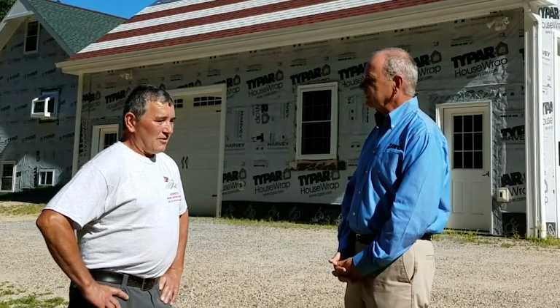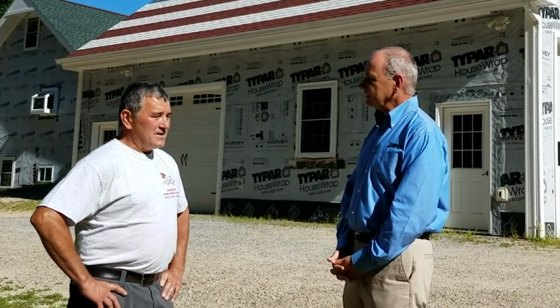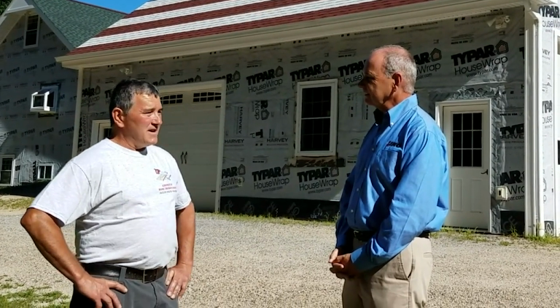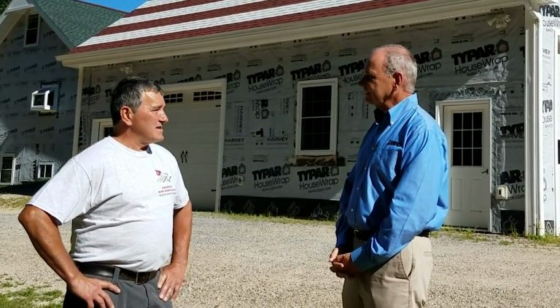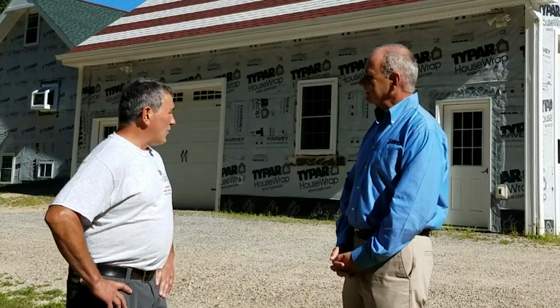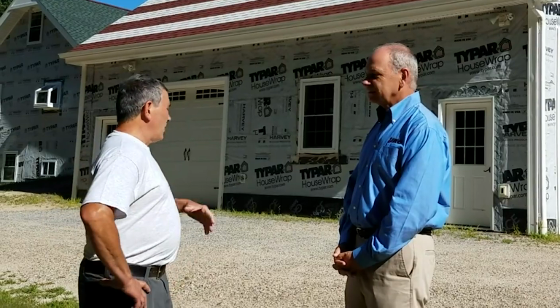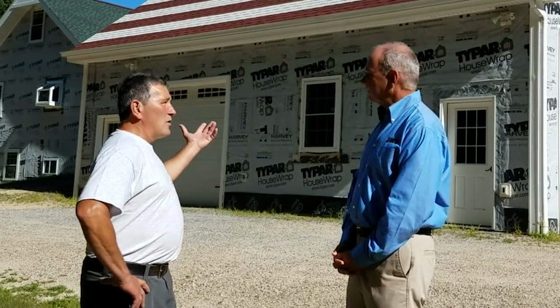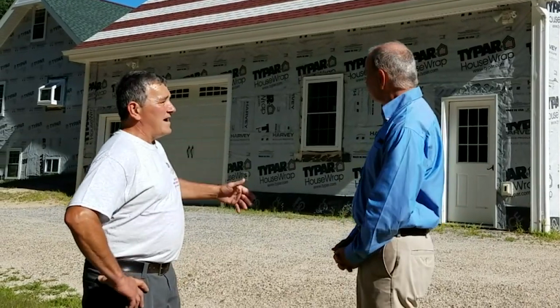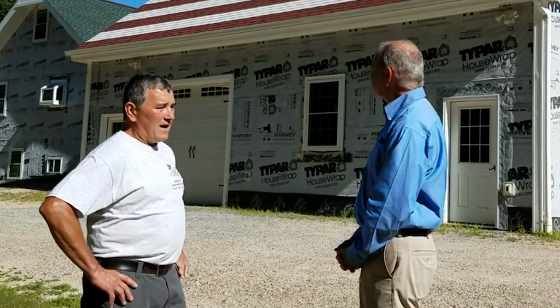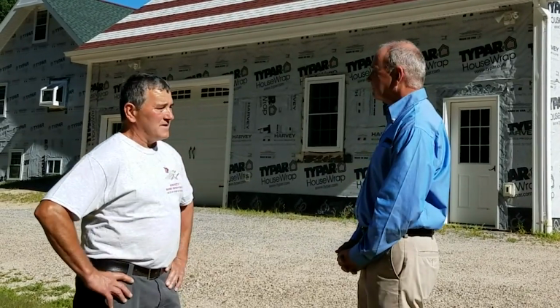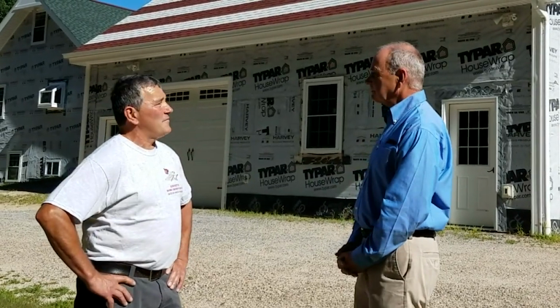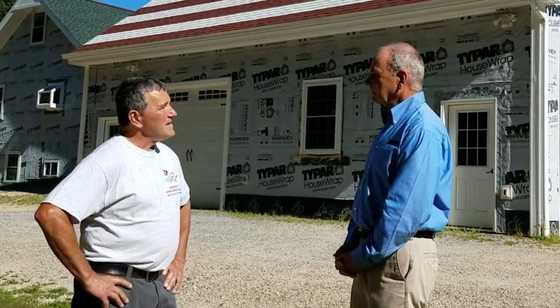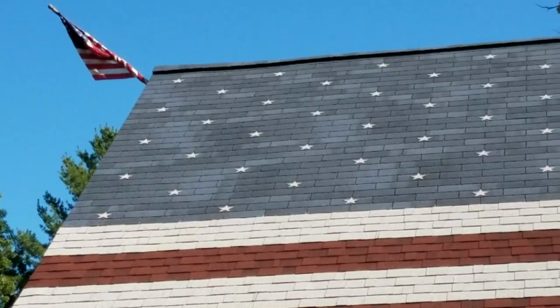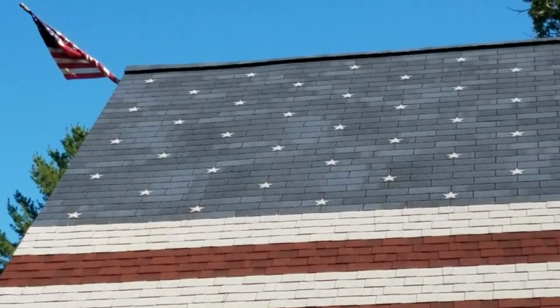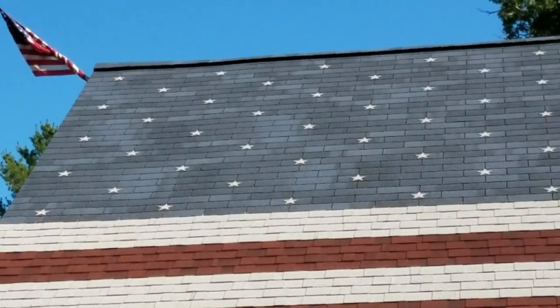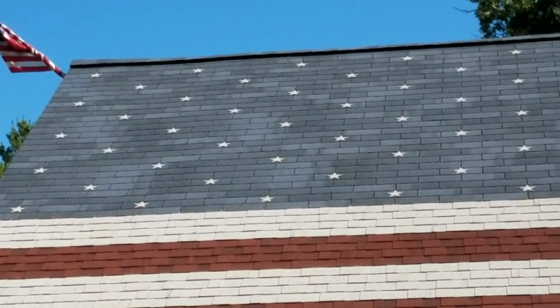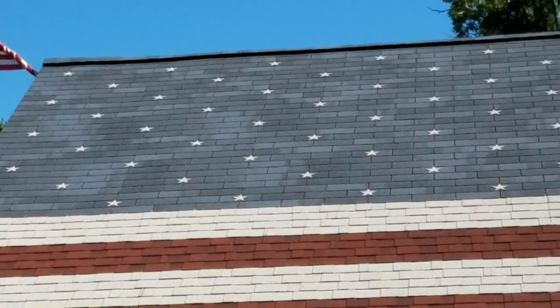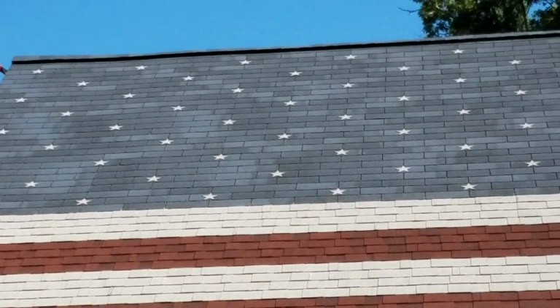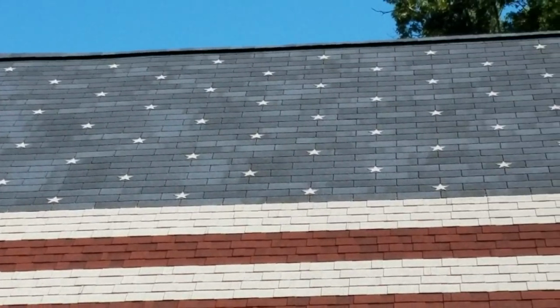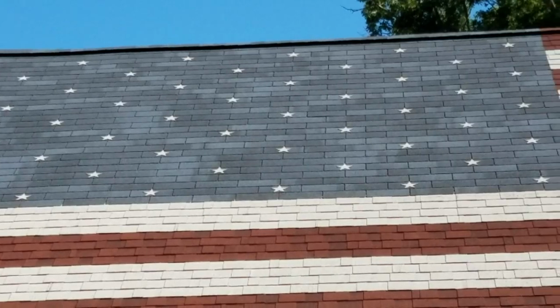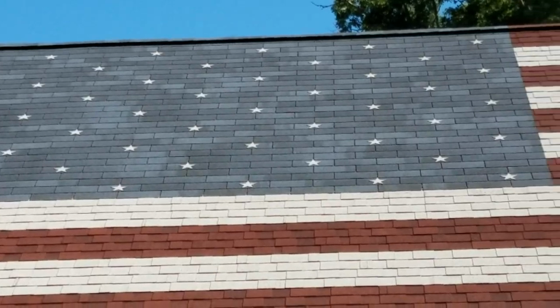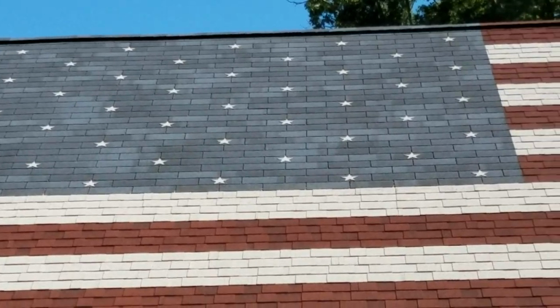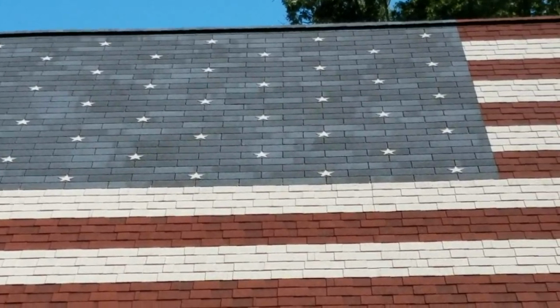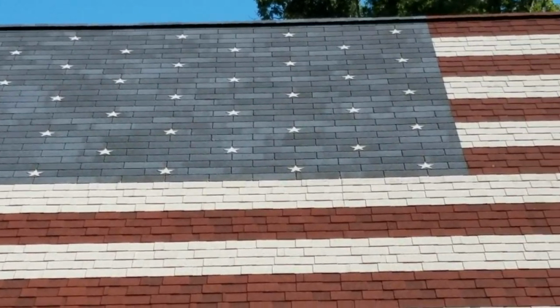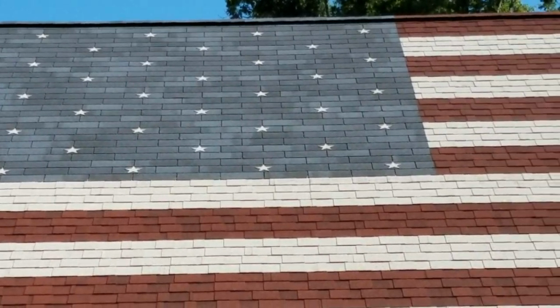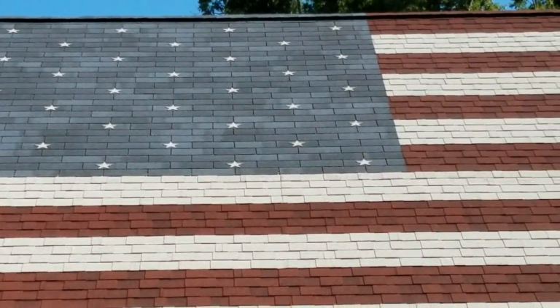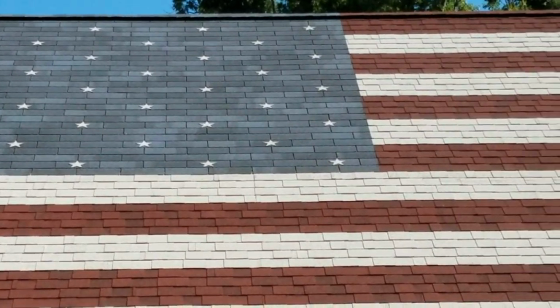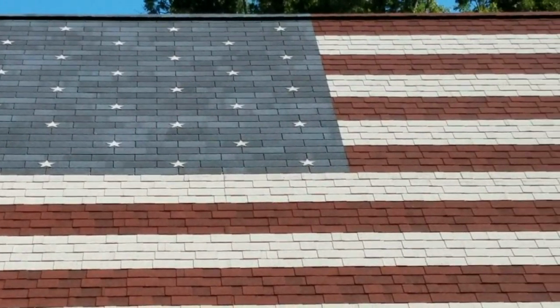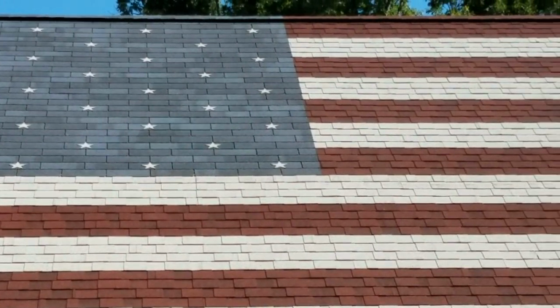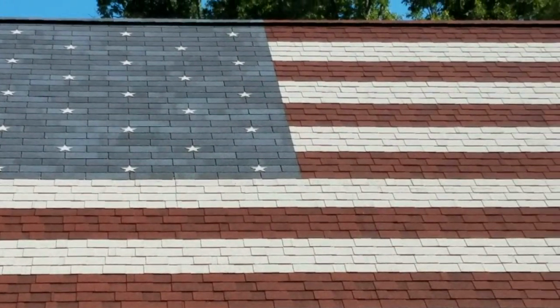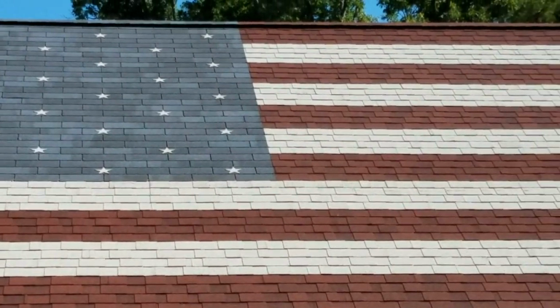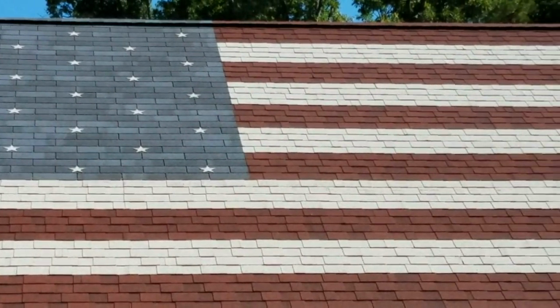So 32 years in business doing a lot of roofing and other stuff. At some point this idea came to you — I'm going to put a flag — but this isn't your first one, right? No, it's not. Have you done one before?